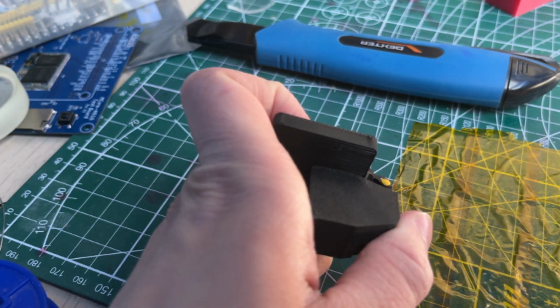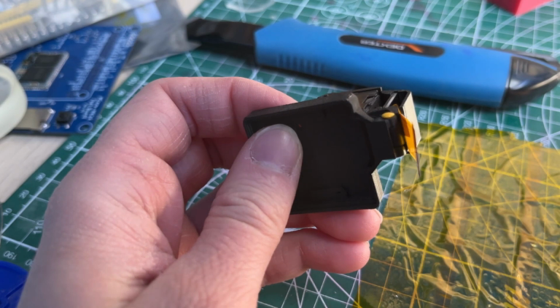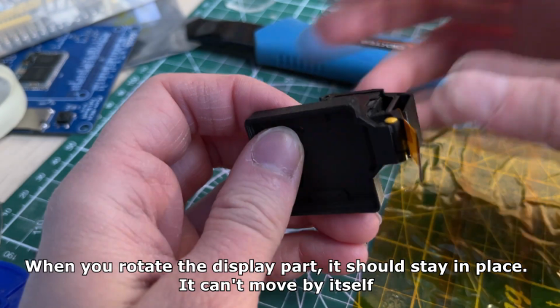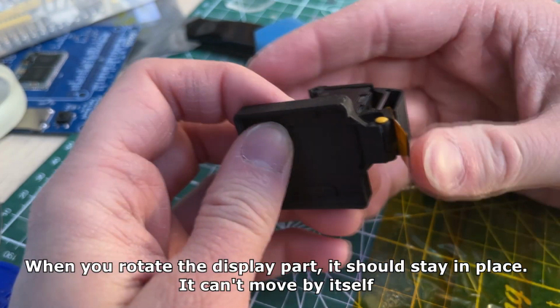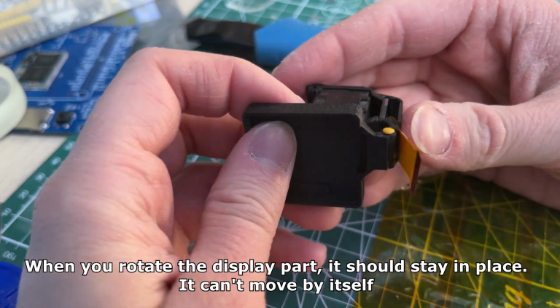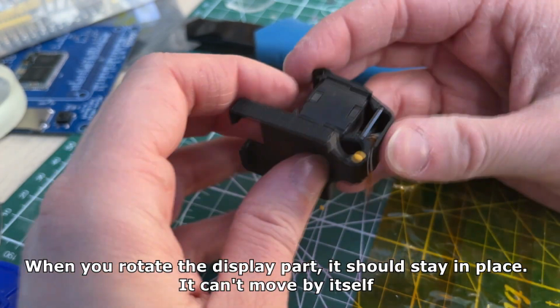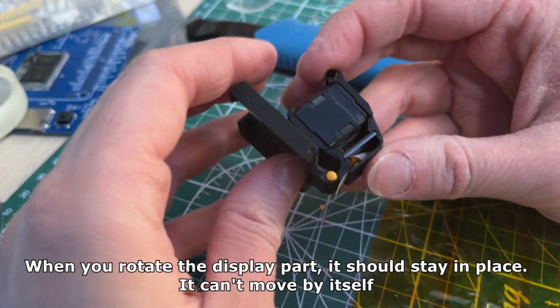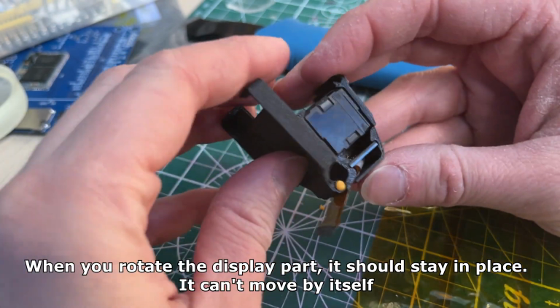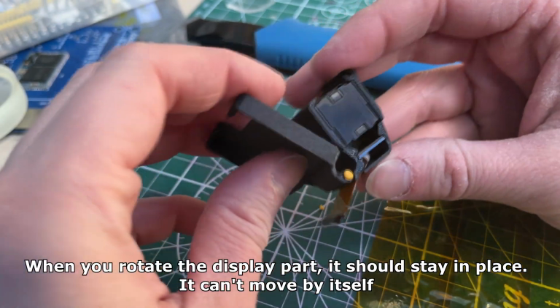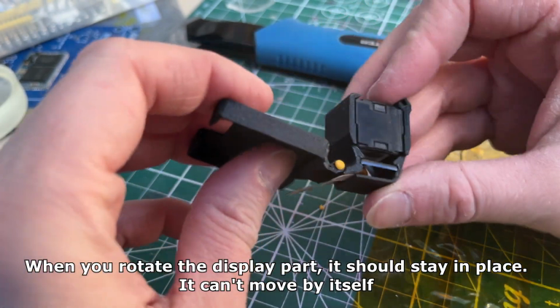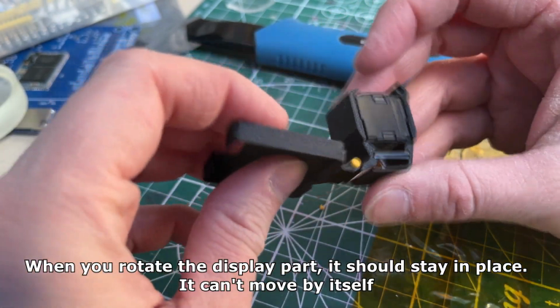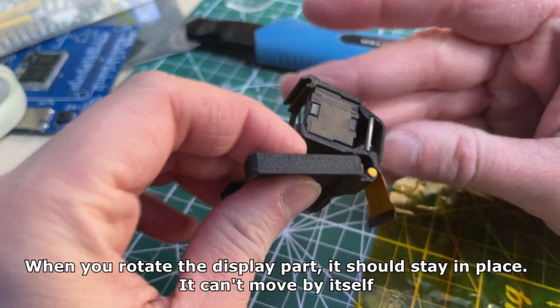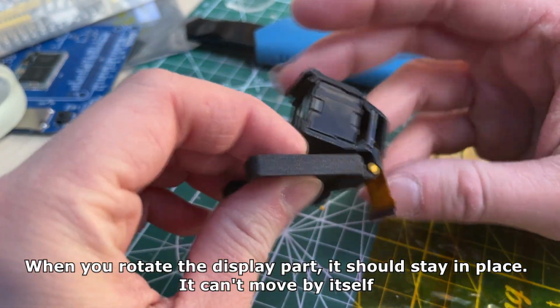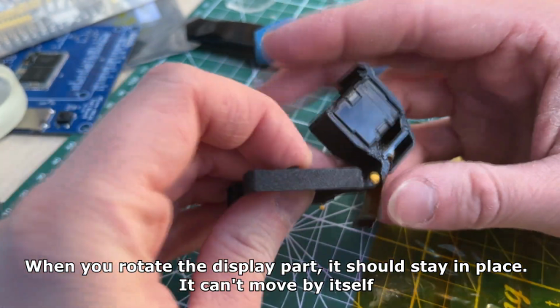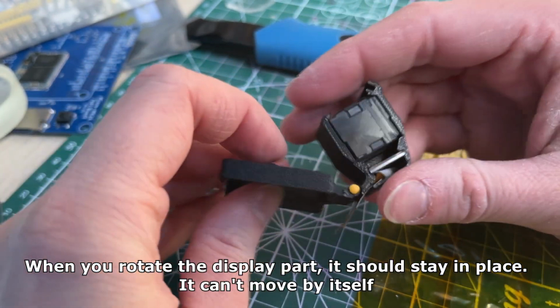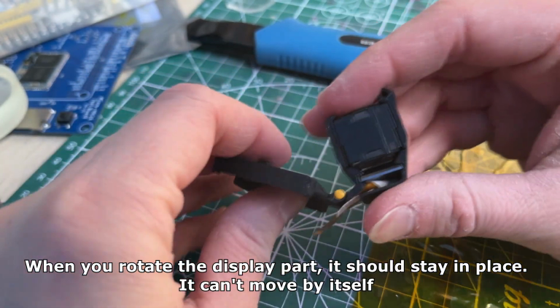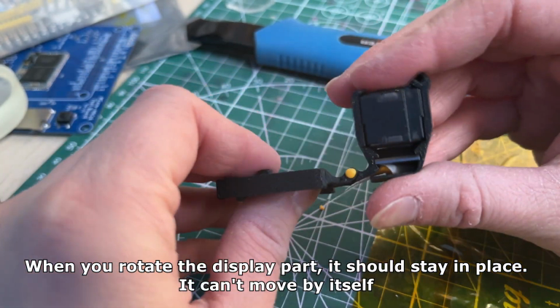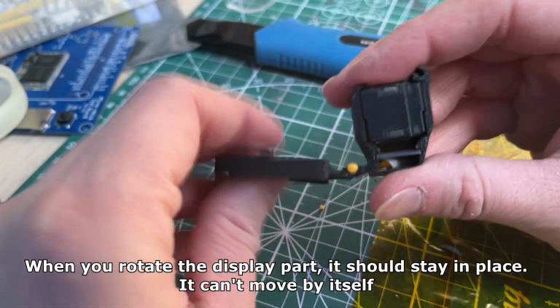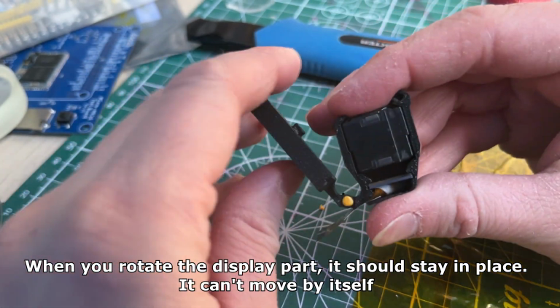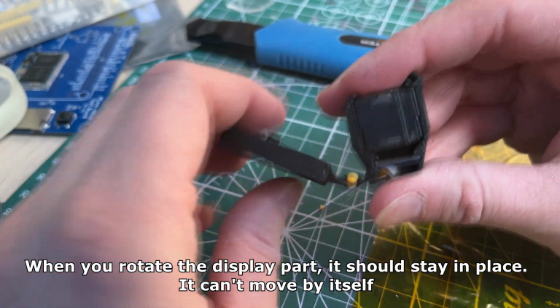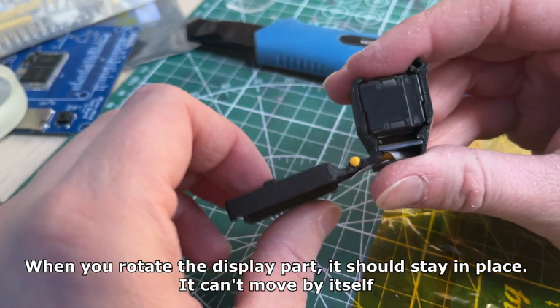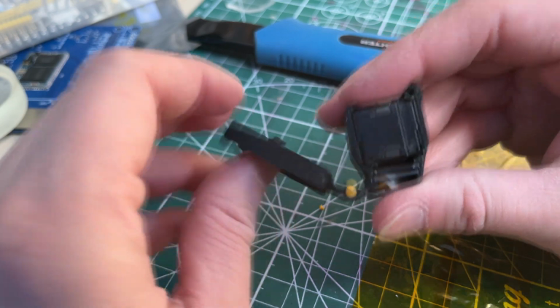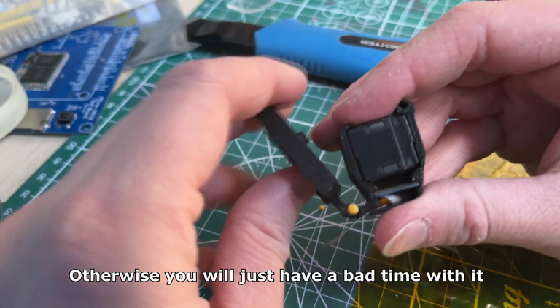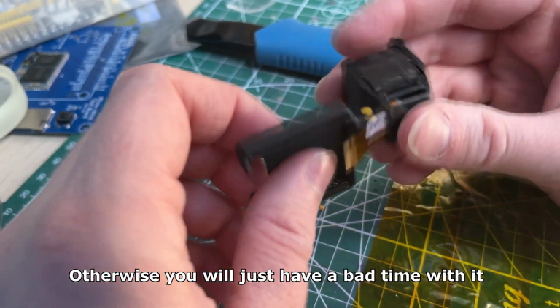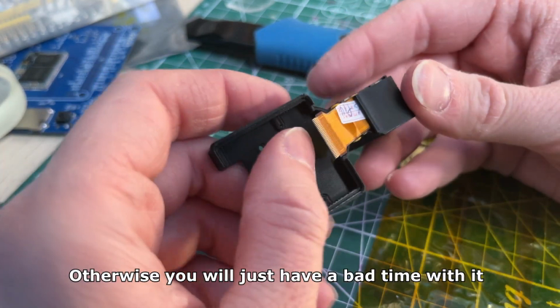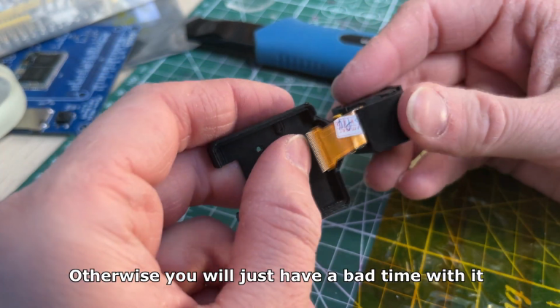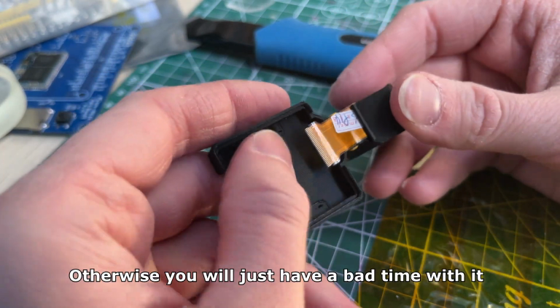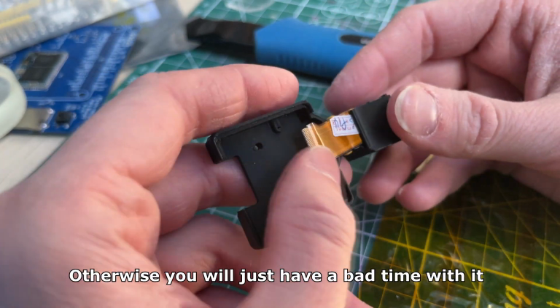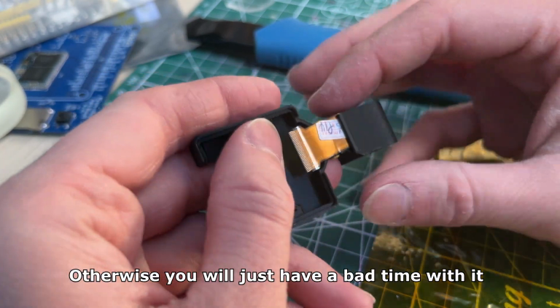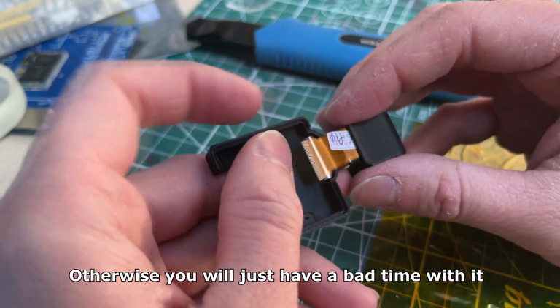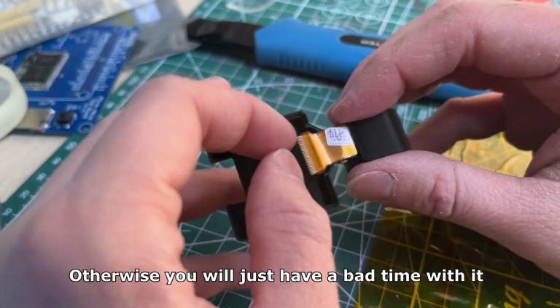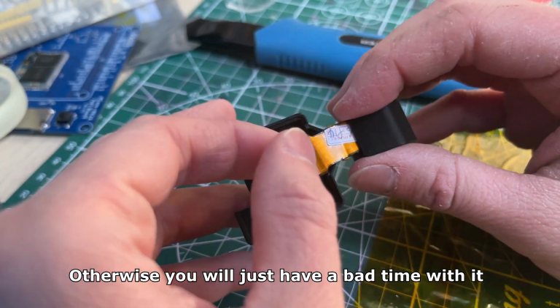The button must not be loose. When you rotate the display part it should stay in place — it can't move by itself. Otherwise you will just have a bad time with it.